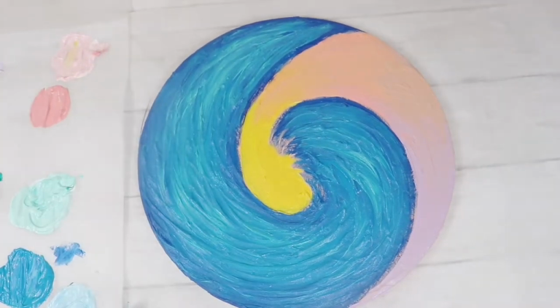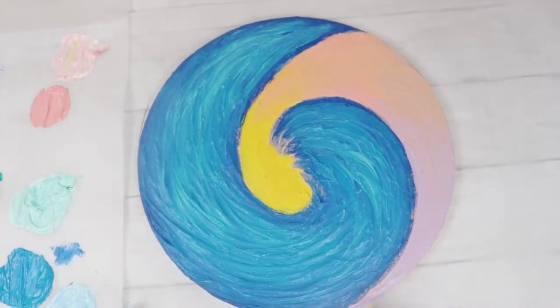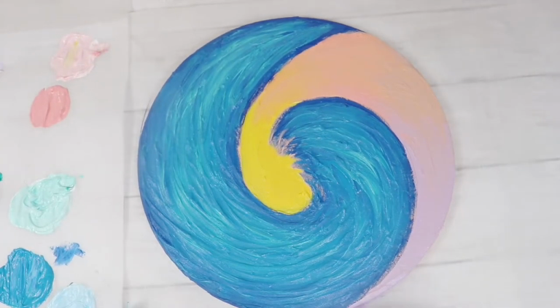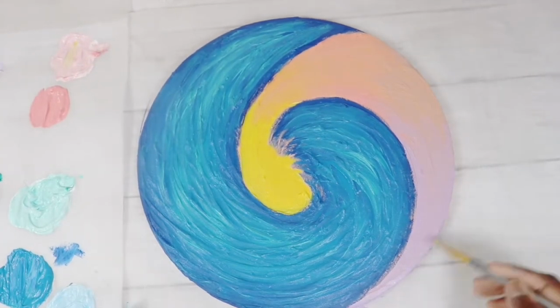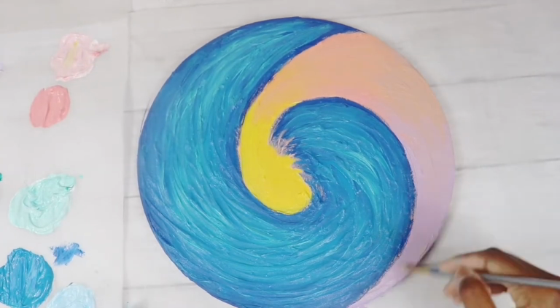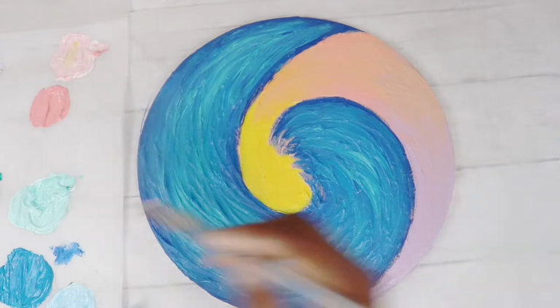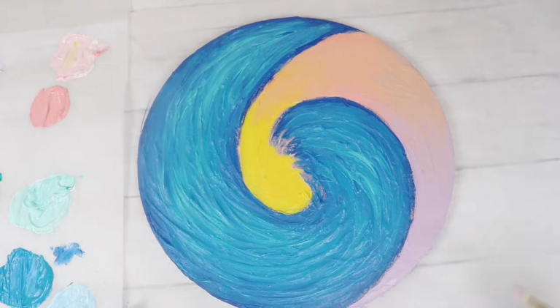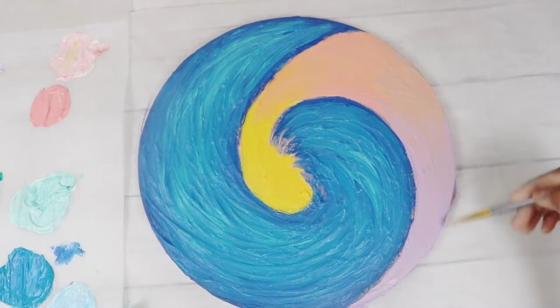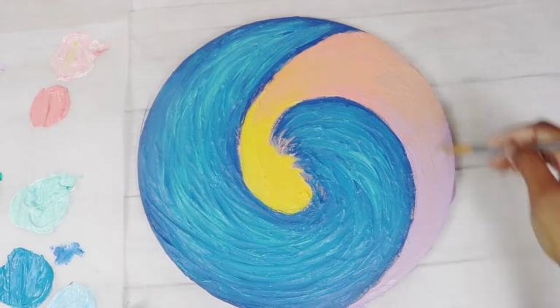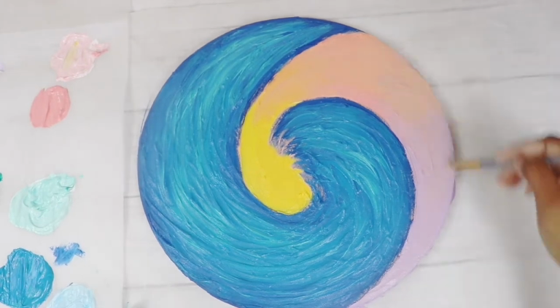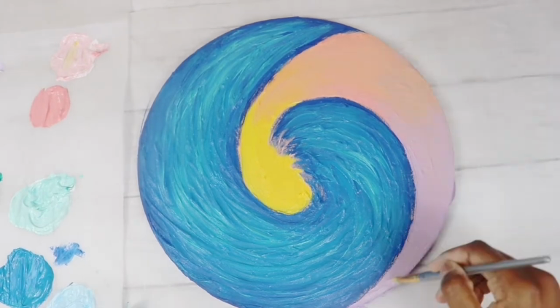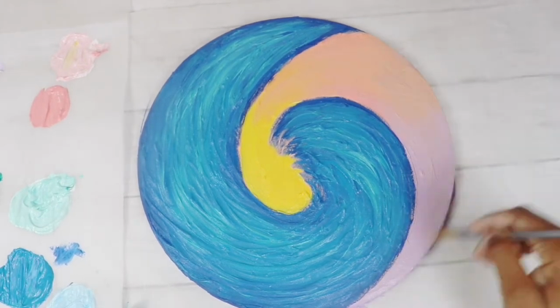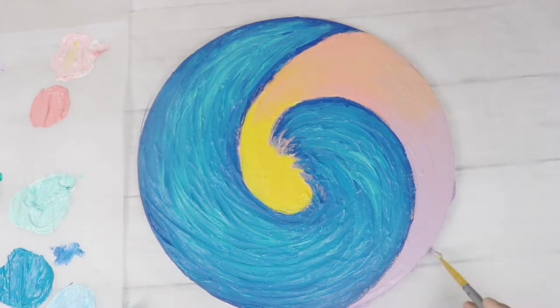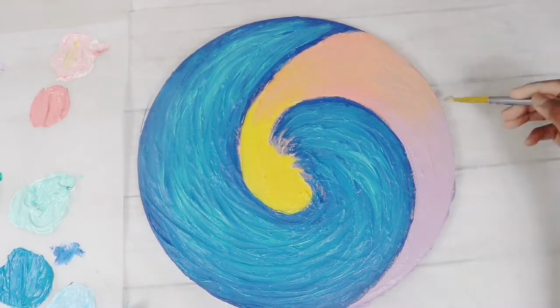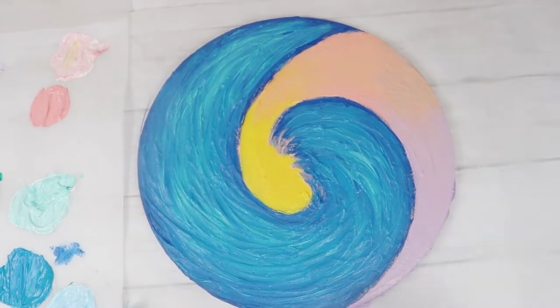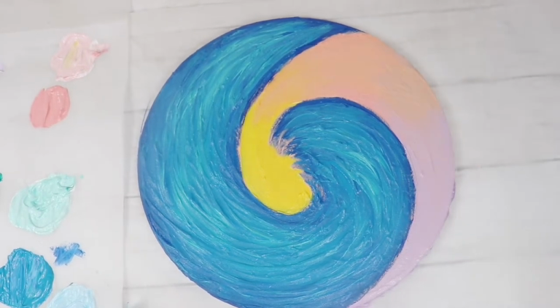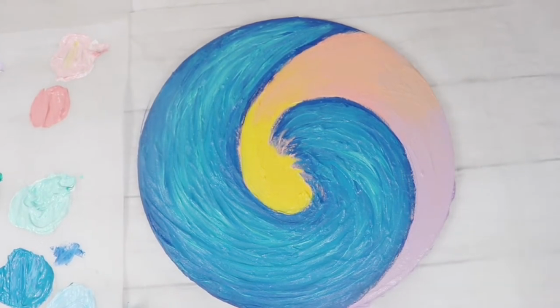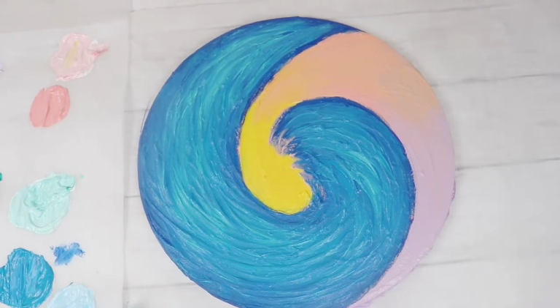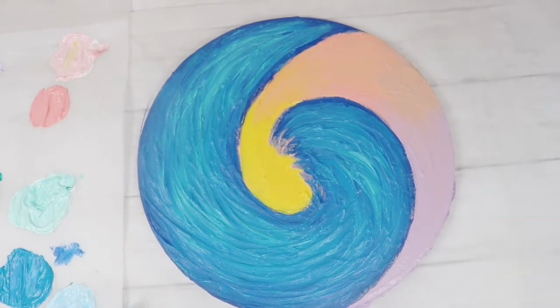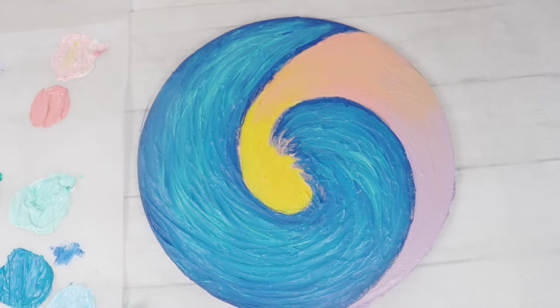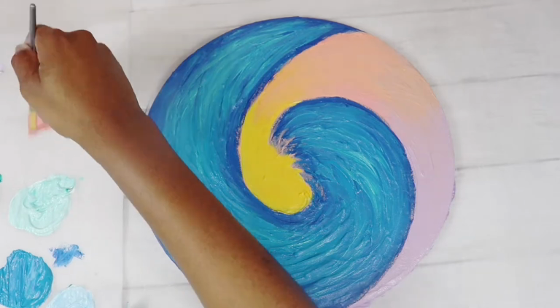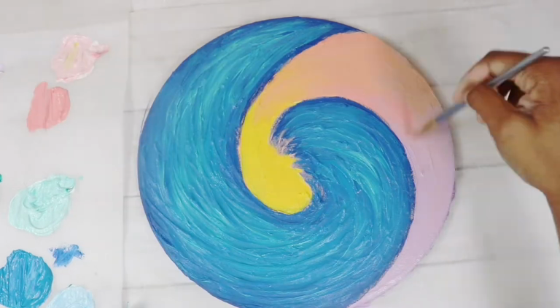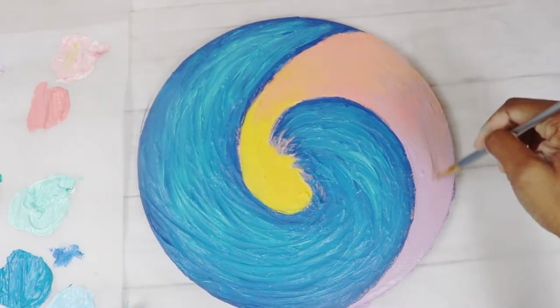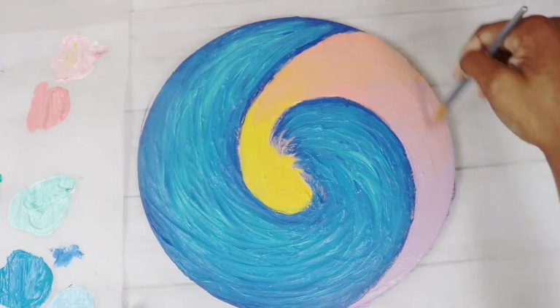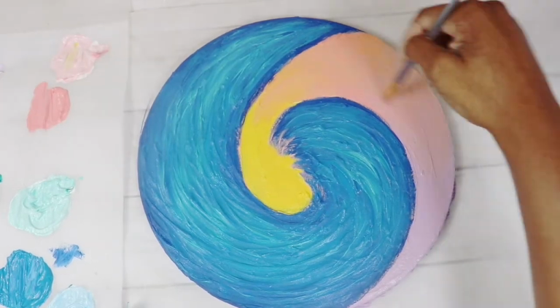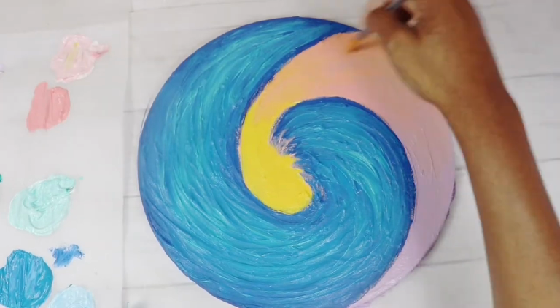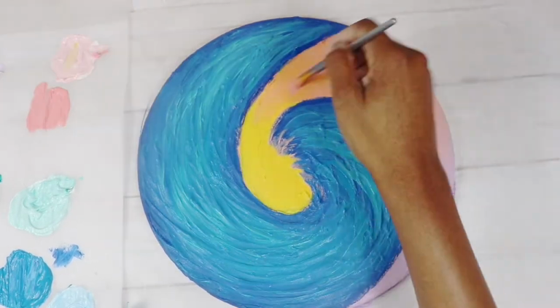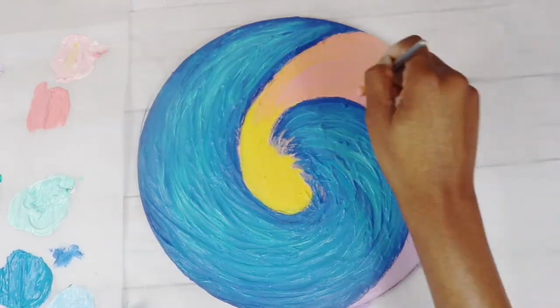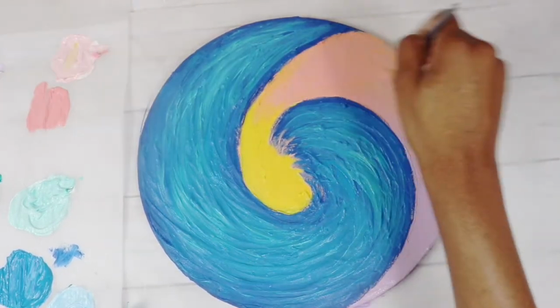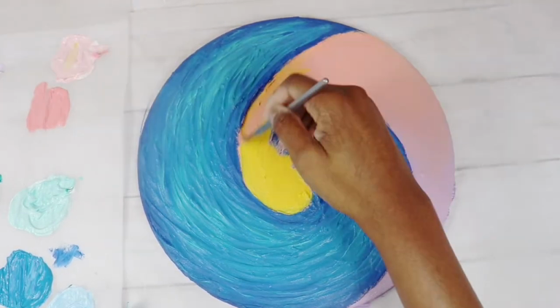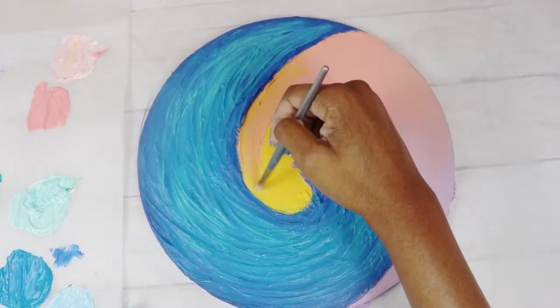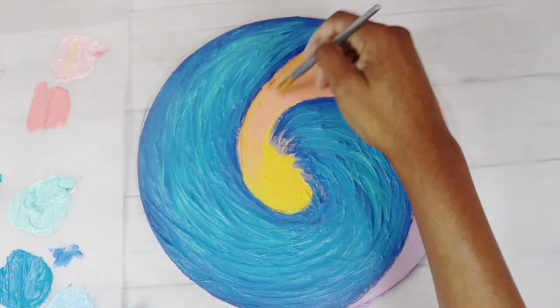I wanted to go for a mauve and coral color, but the thing is mauve and coral tends to brown a bit.